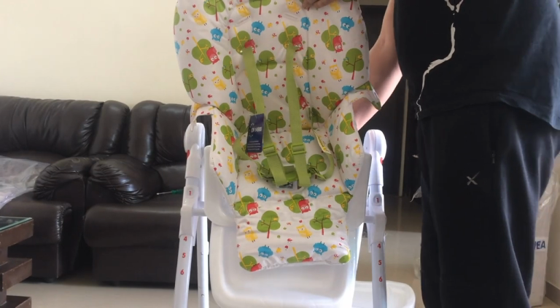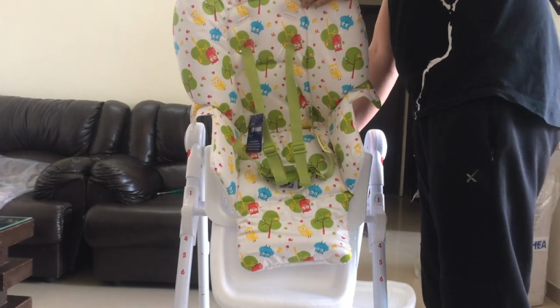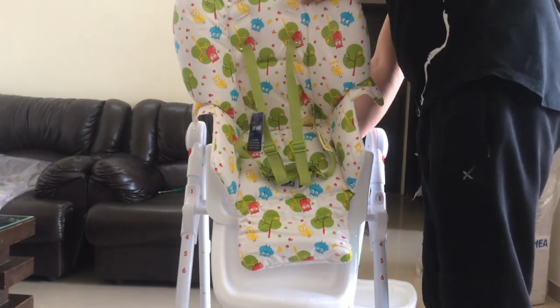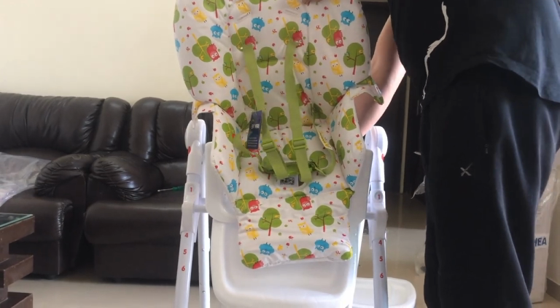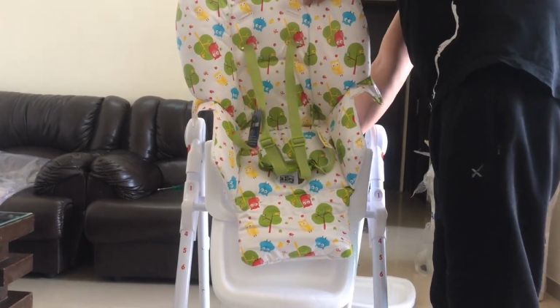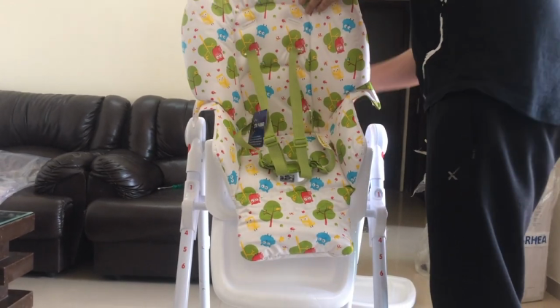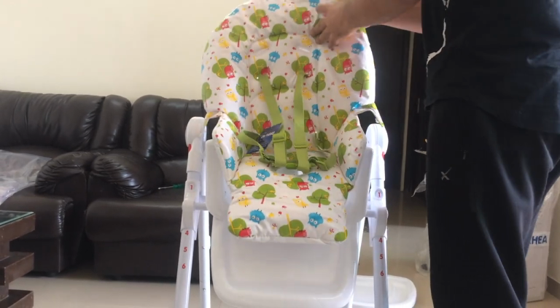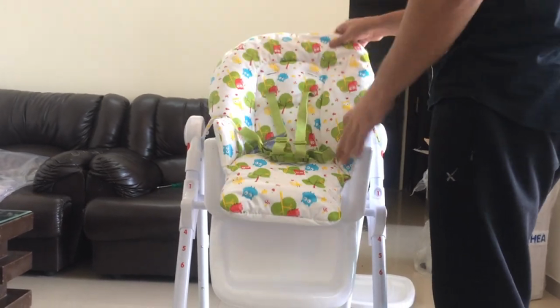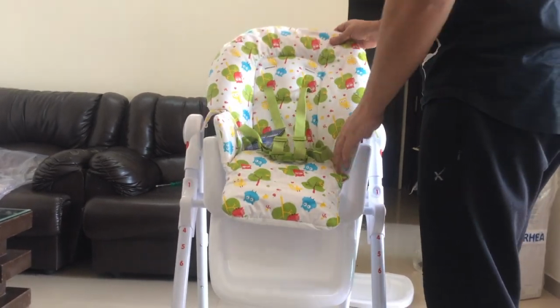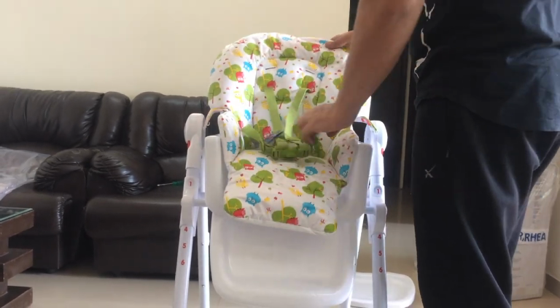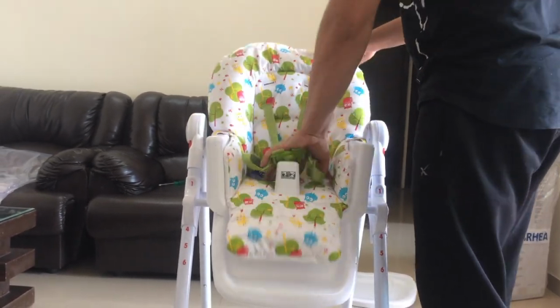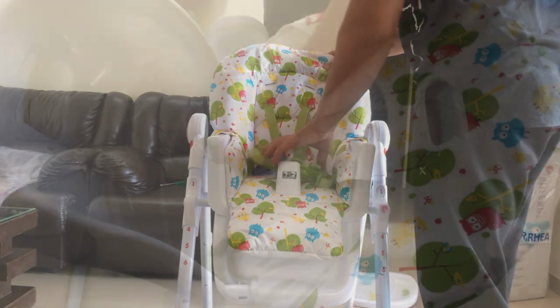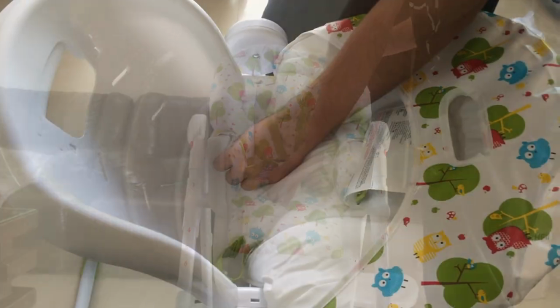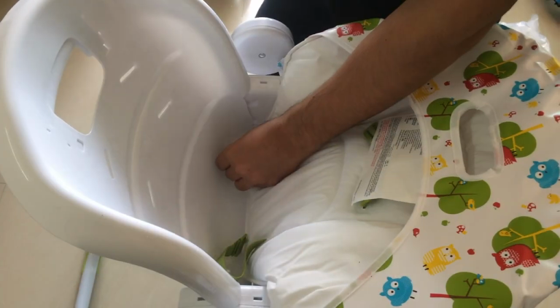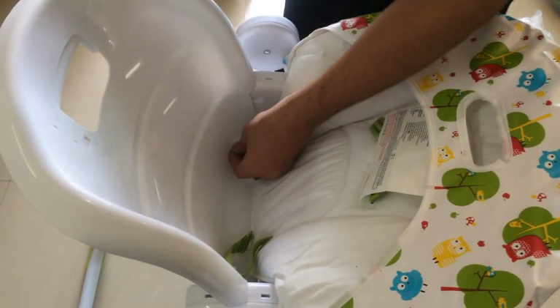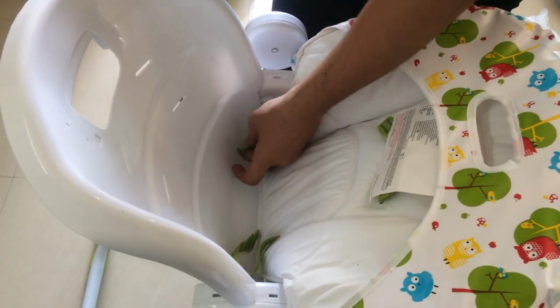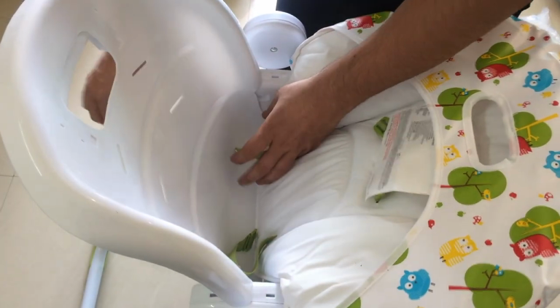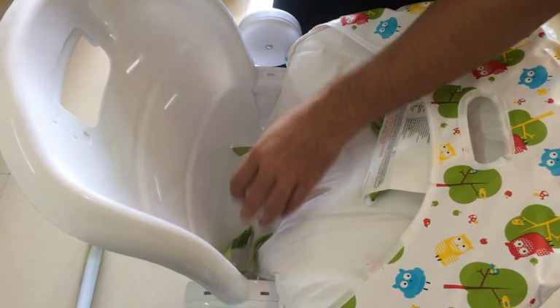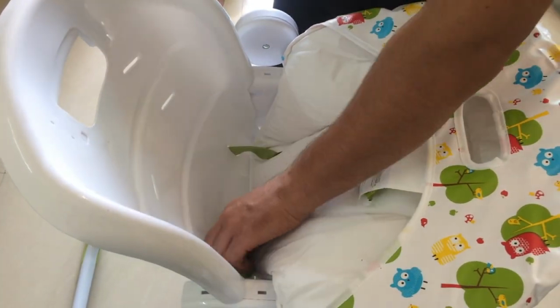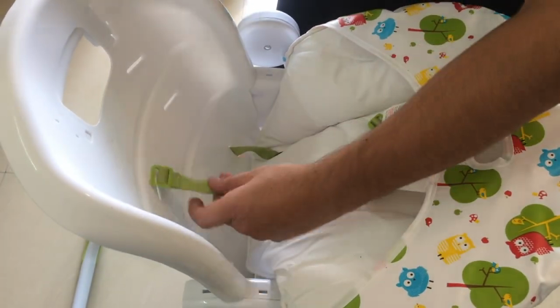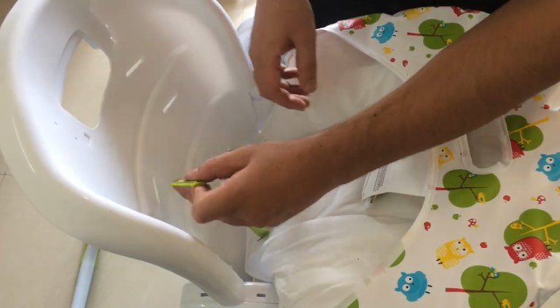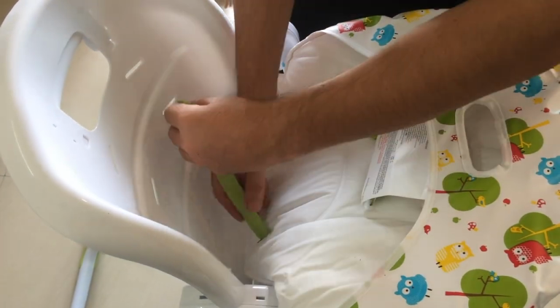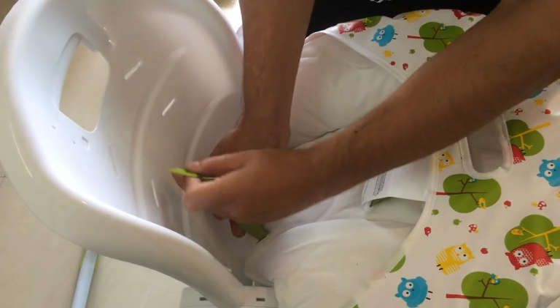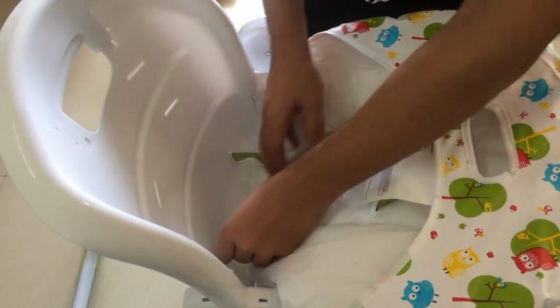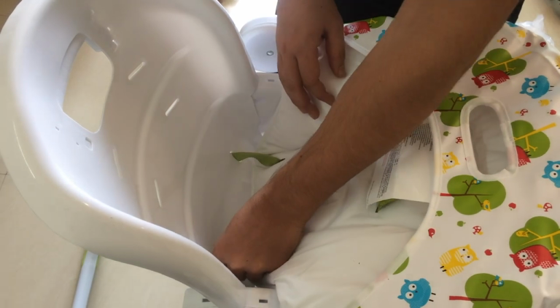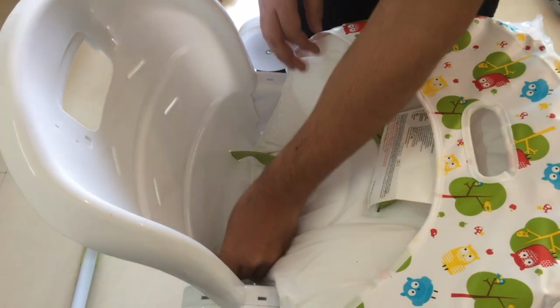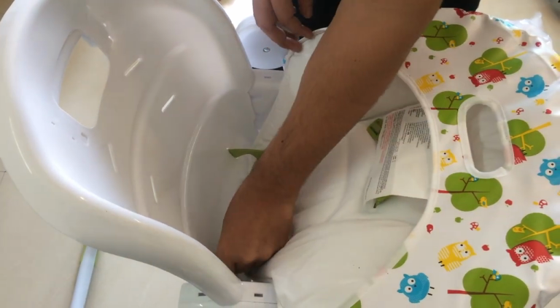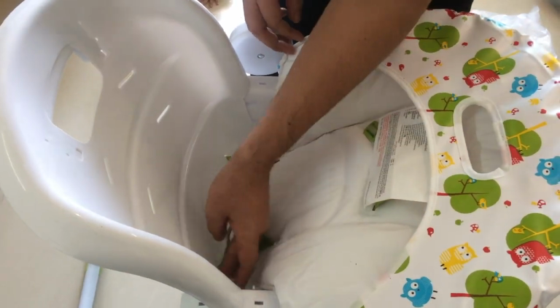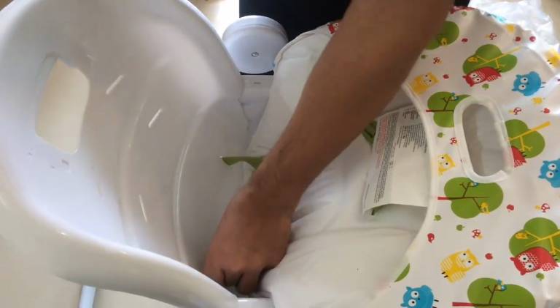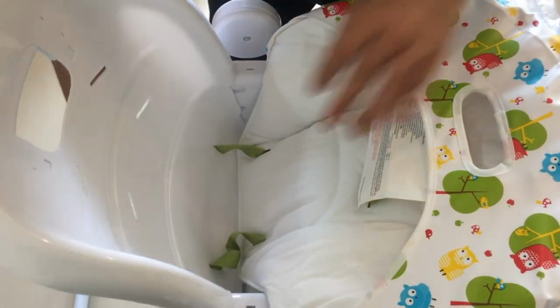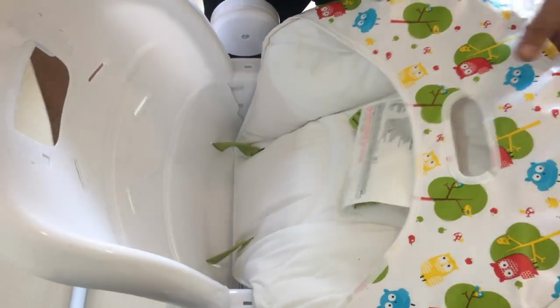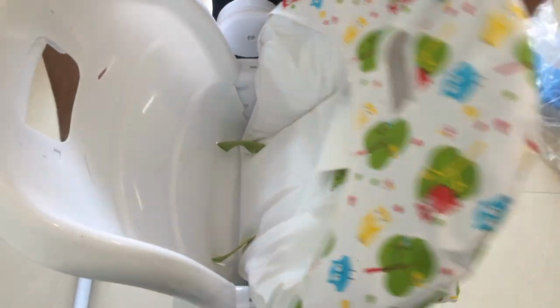Now we will place in the chair. We will start by setting the pins — the lower pins will be going to the lowest part of the chair.